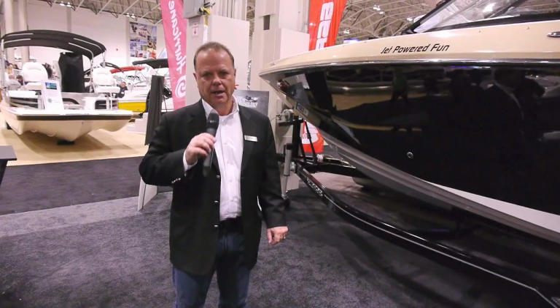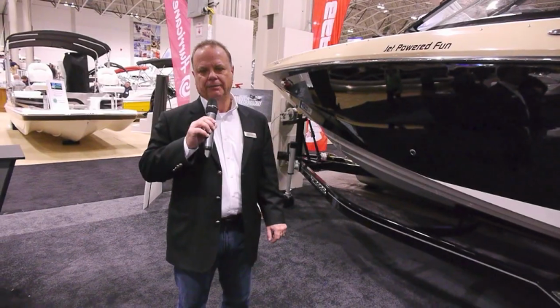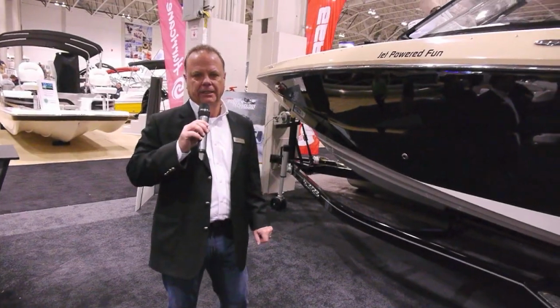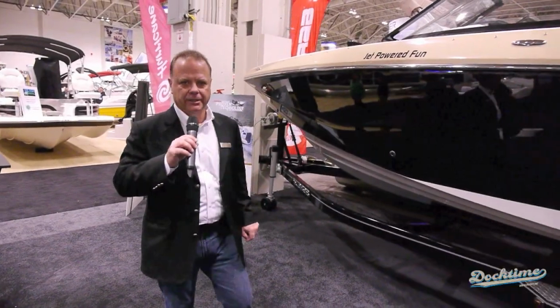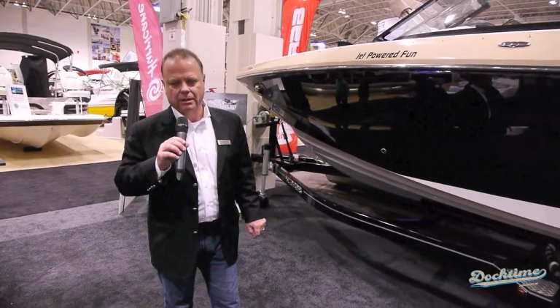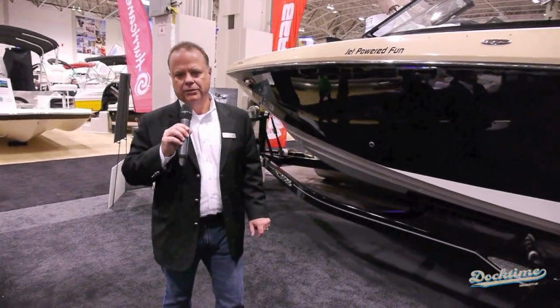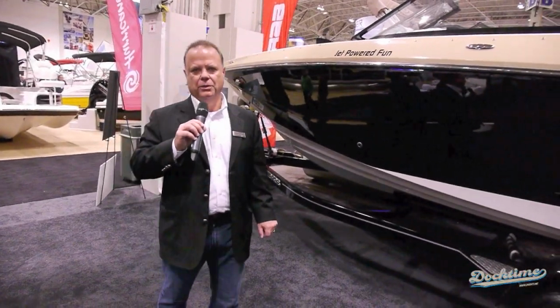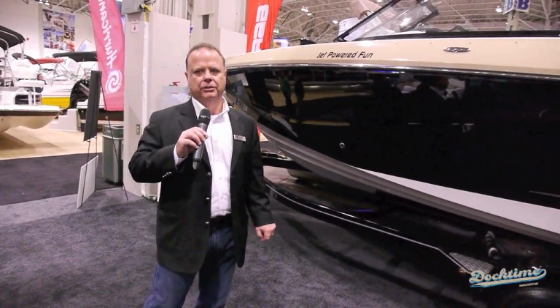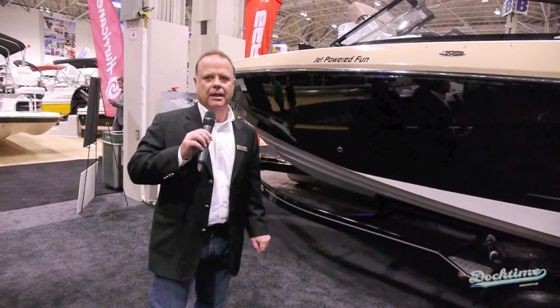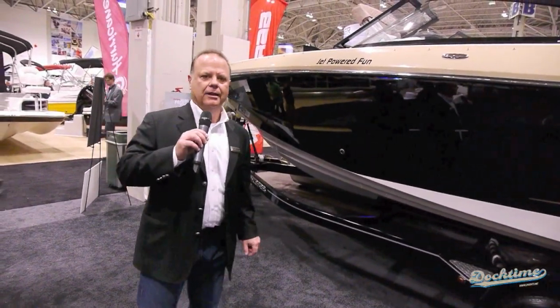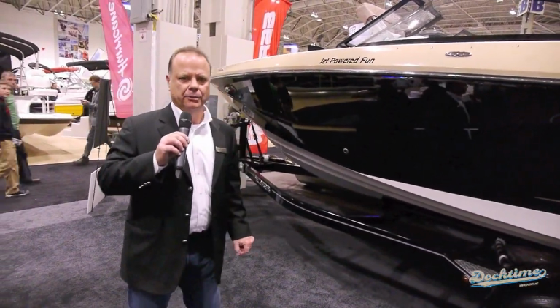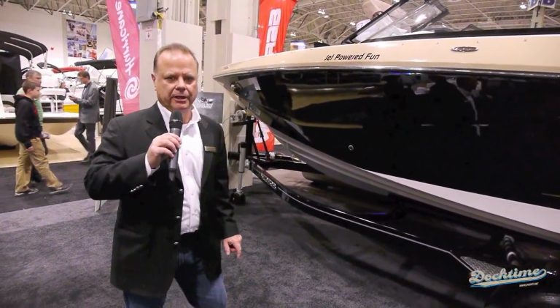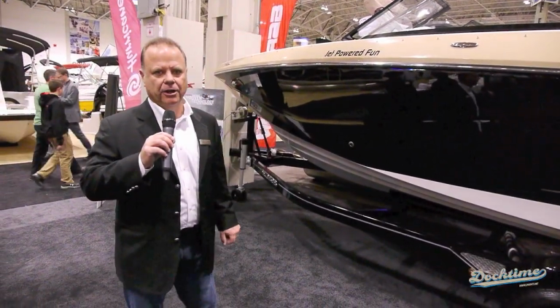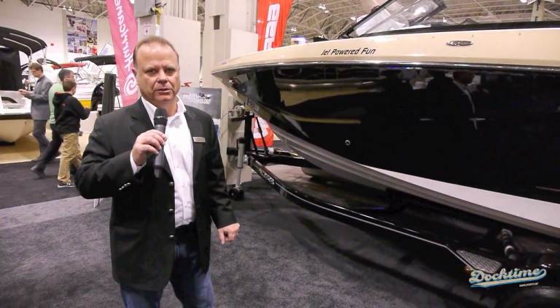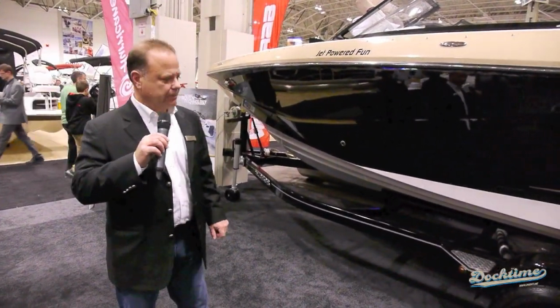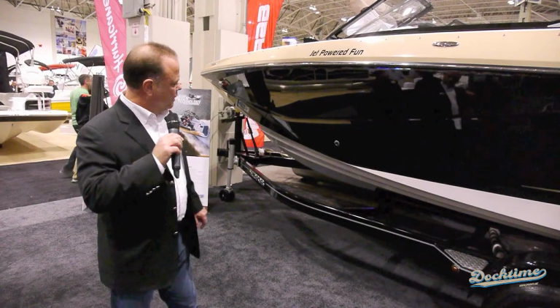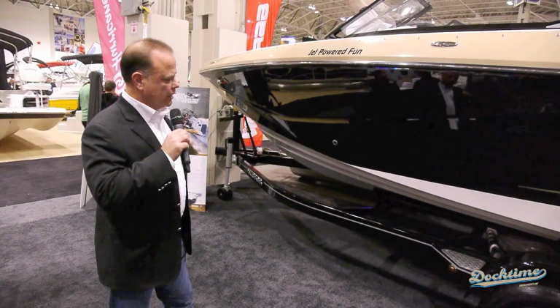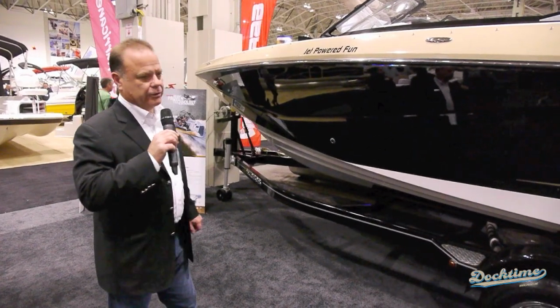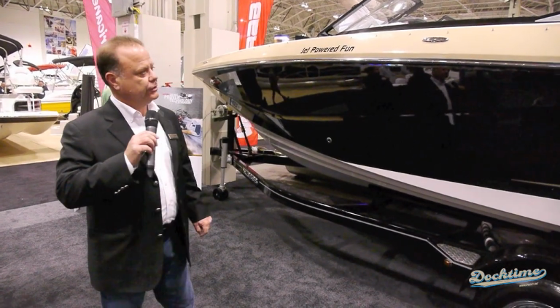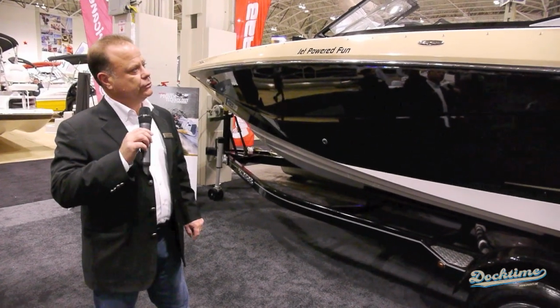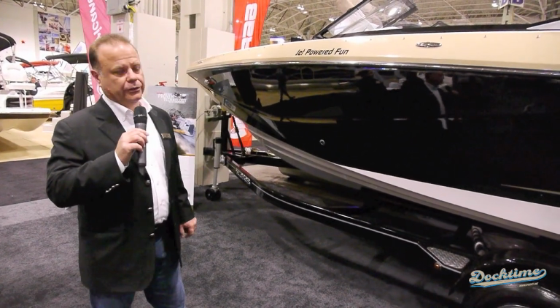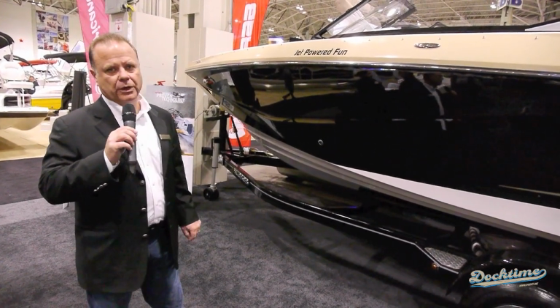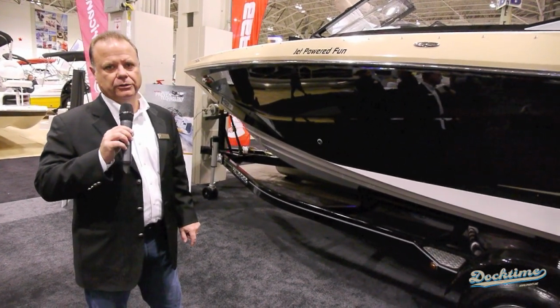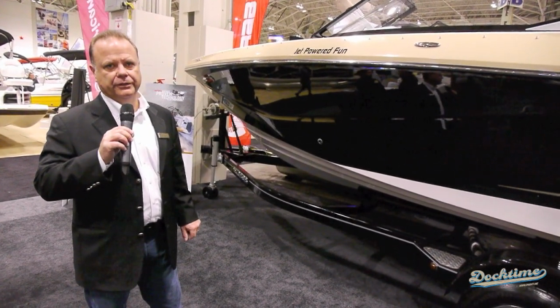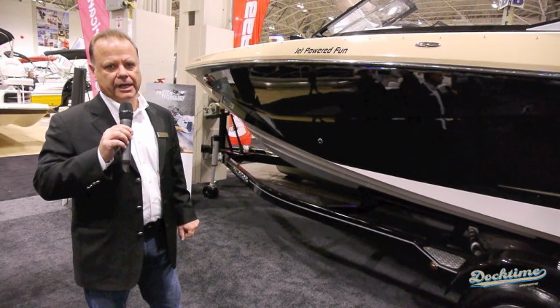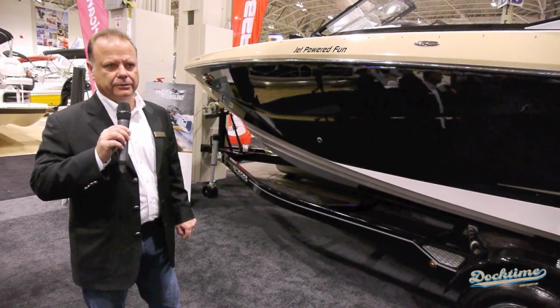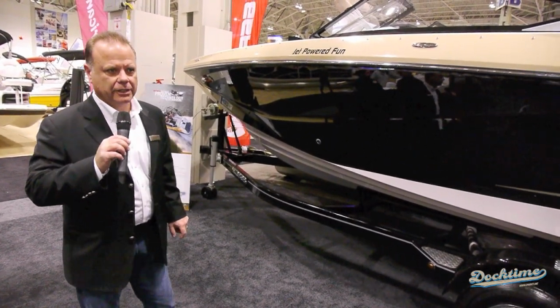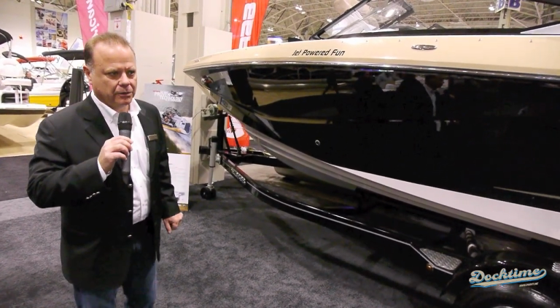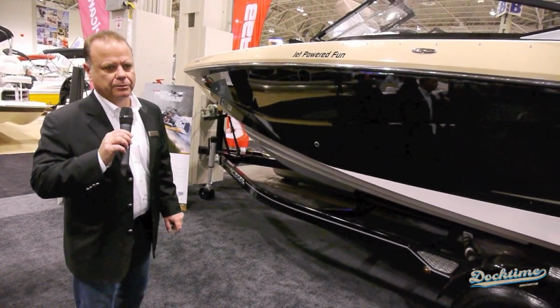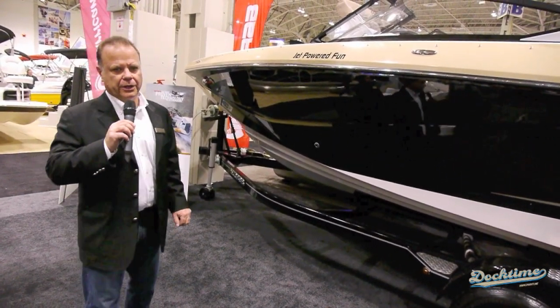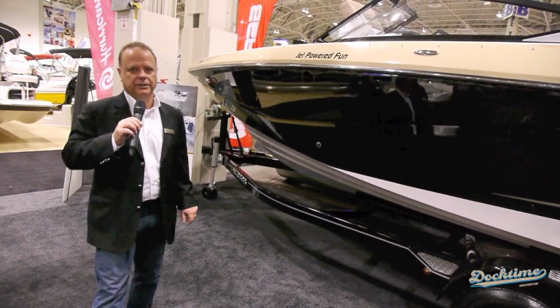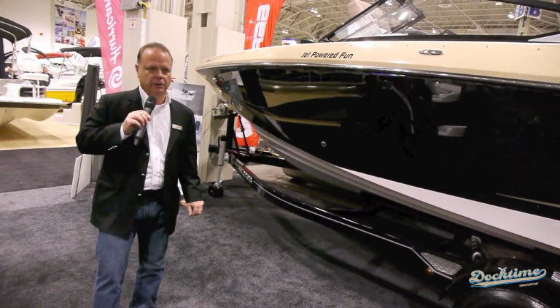Hi, I'm Andy Lindsey. Welcome to the Toronto Boat Show. We're here at Scarab Boats. I'd like to introduce you to the brand new 255 that we've just come out with and are premiering at this show.